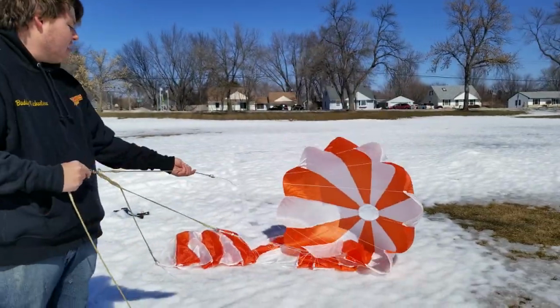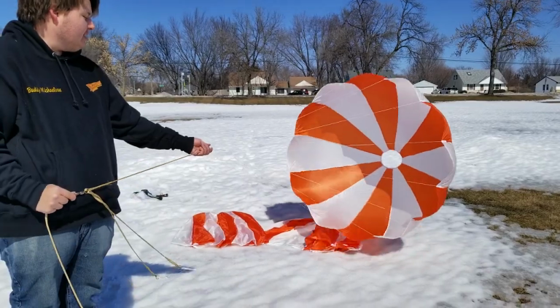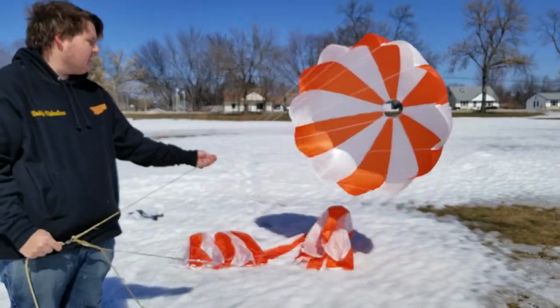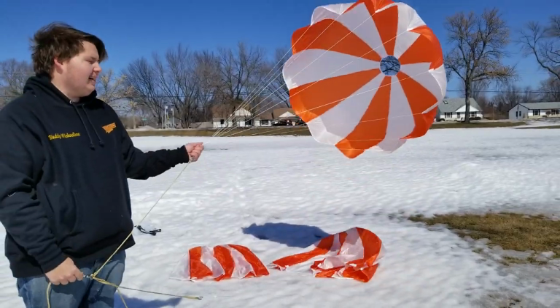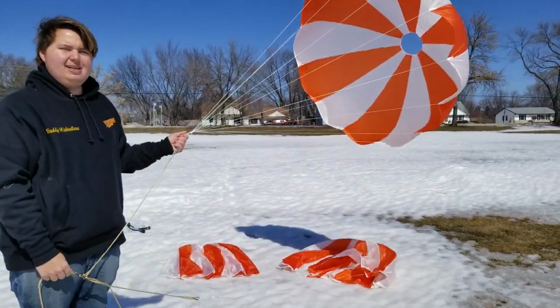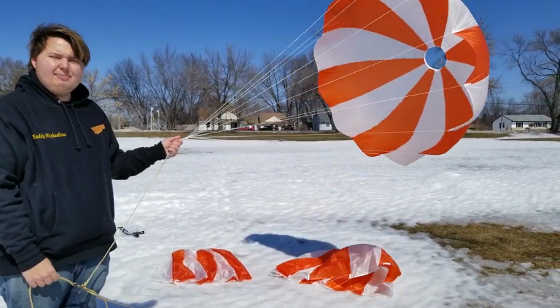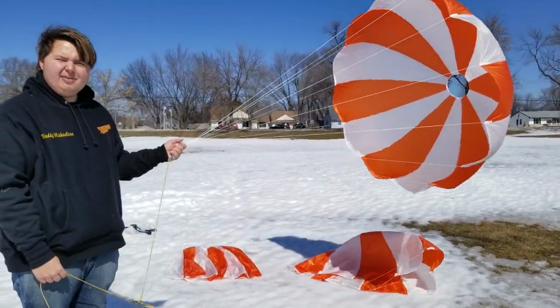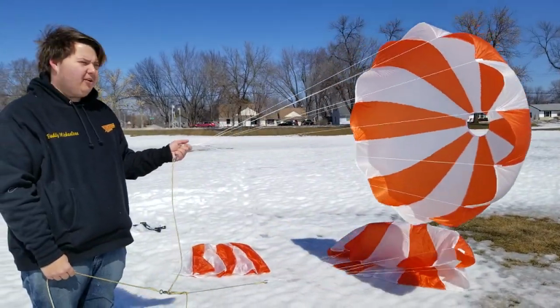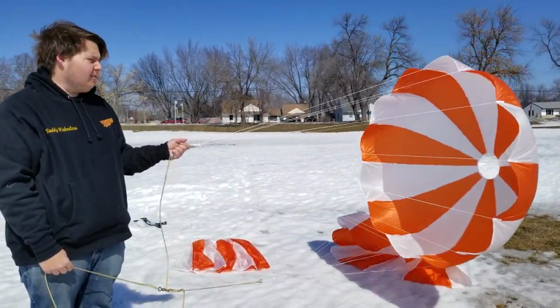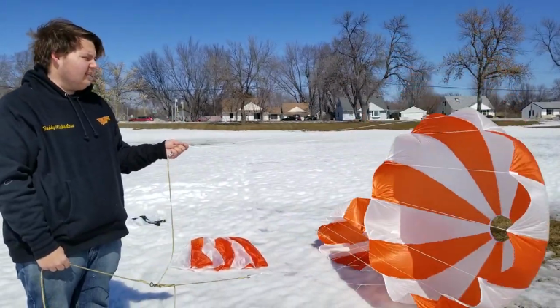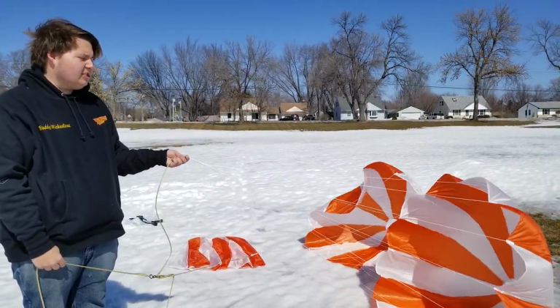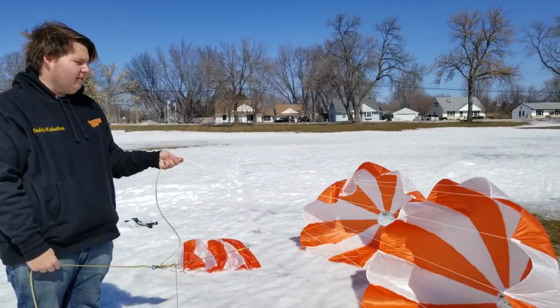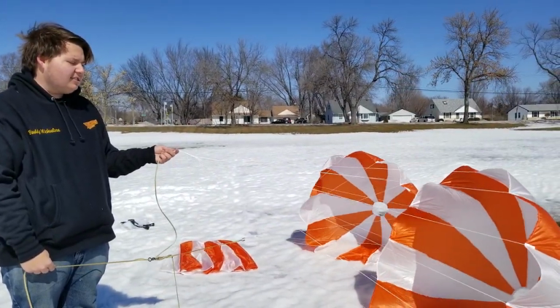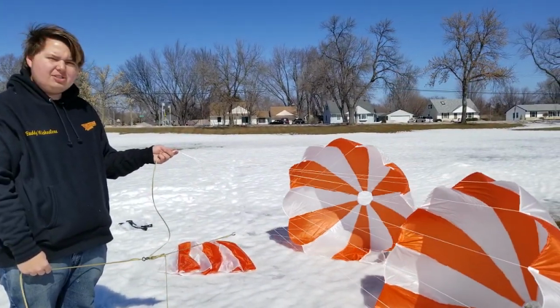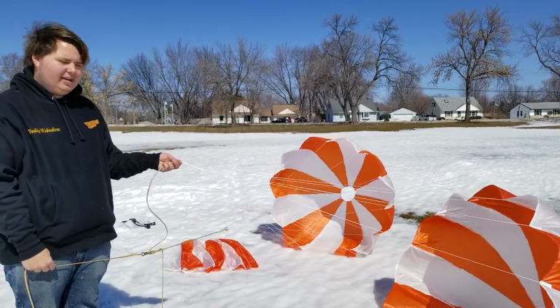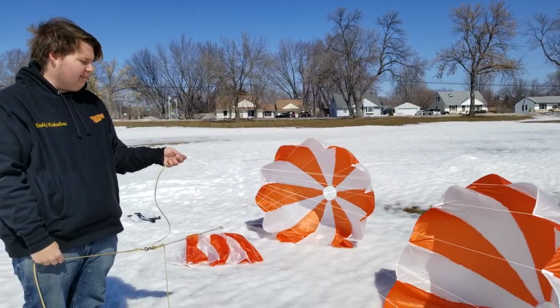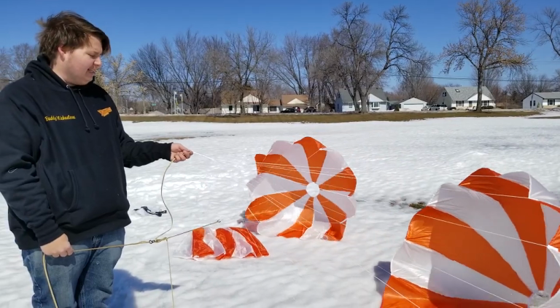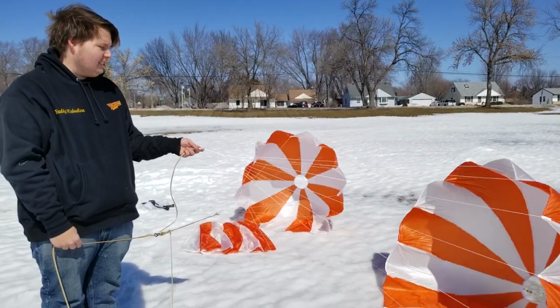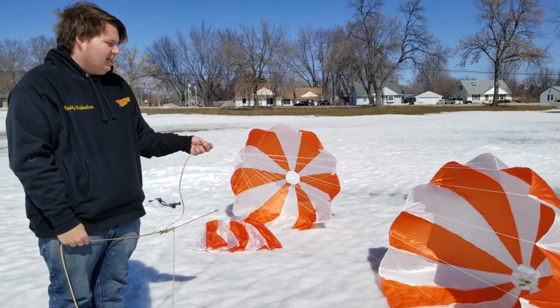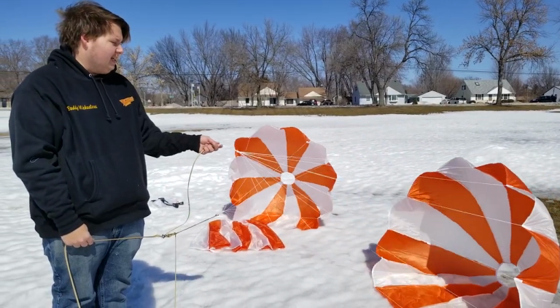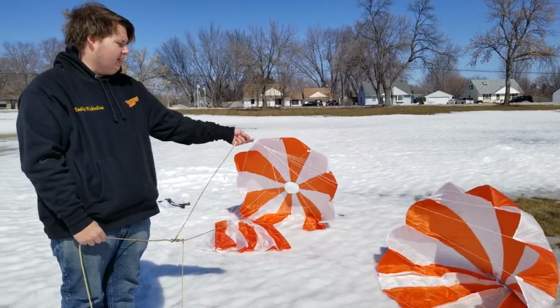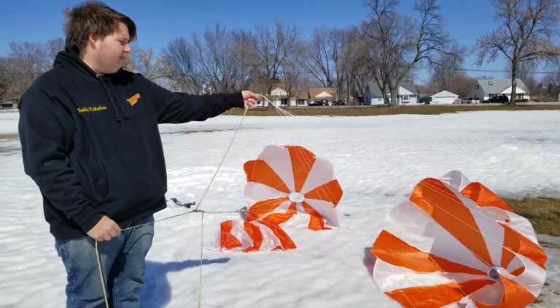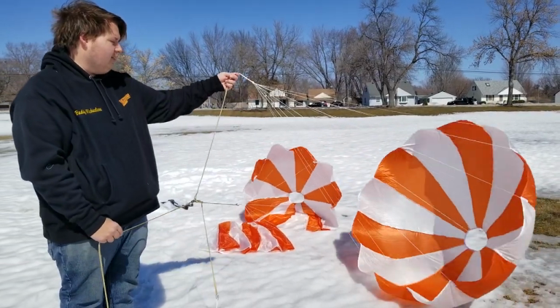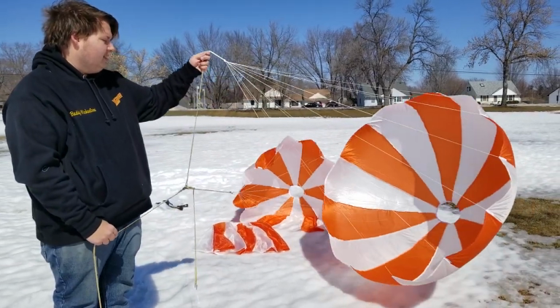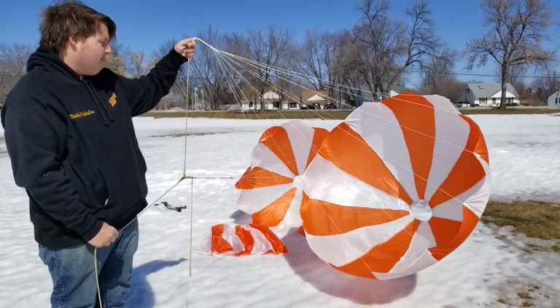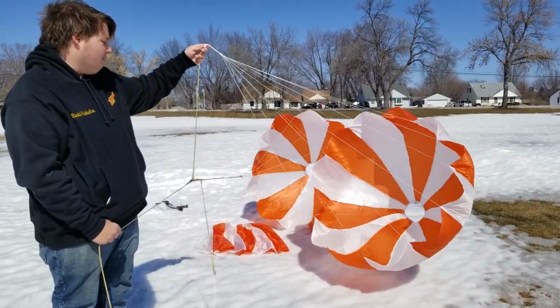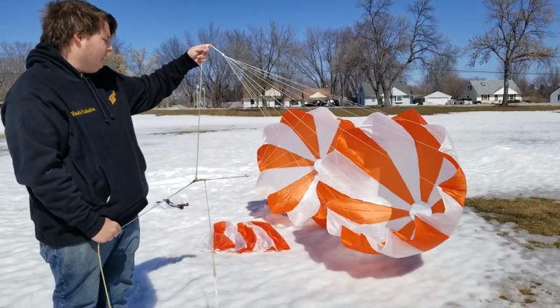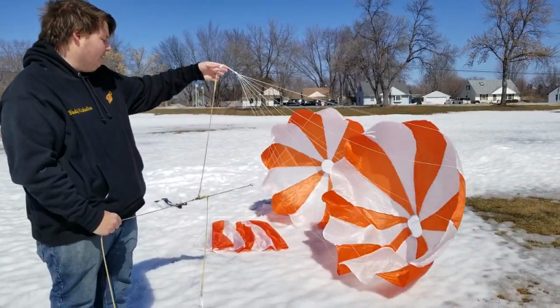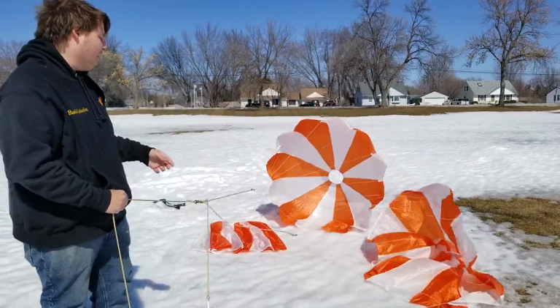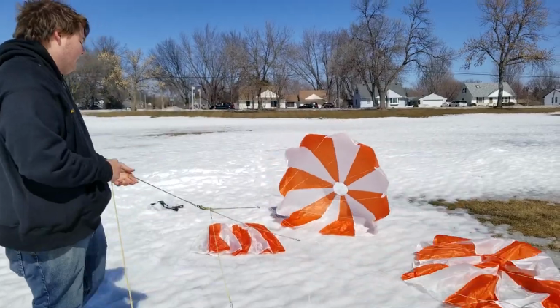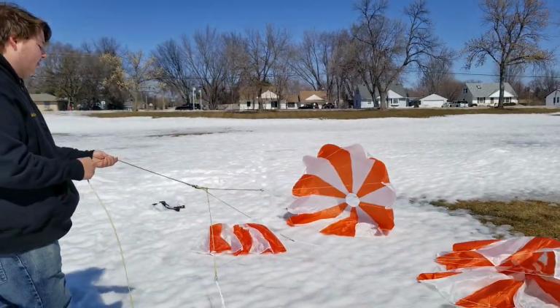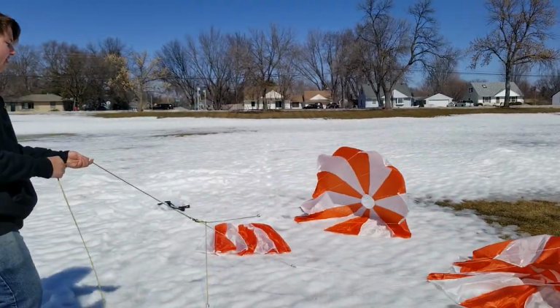The parachutes are a beautiful orange and white with spectra for lines at 230 pounds each. They're beautifully sewn with white tape all the way around and they look really beautiful.